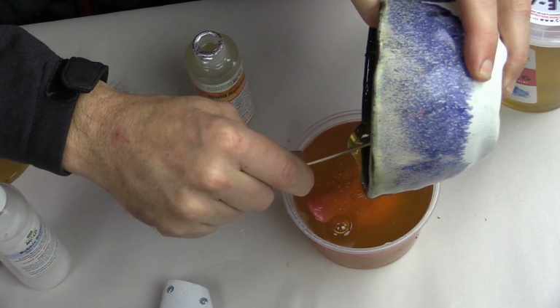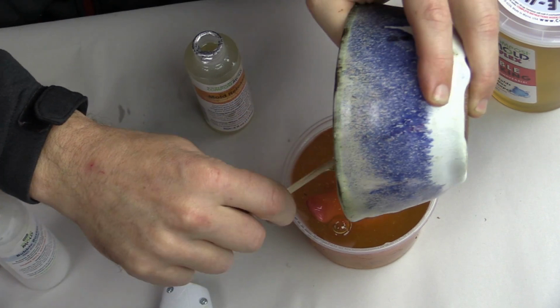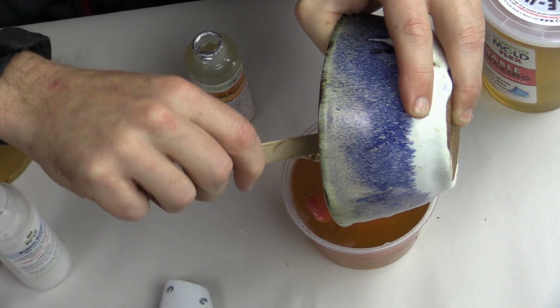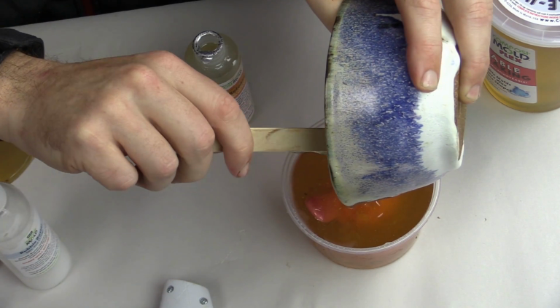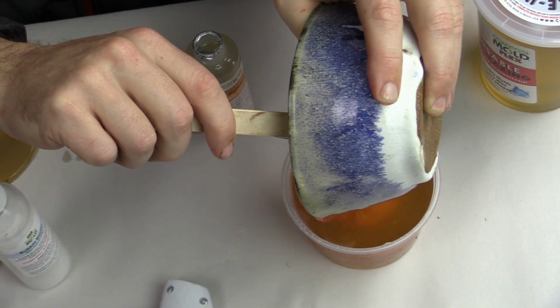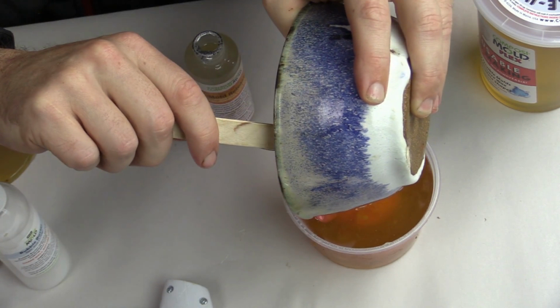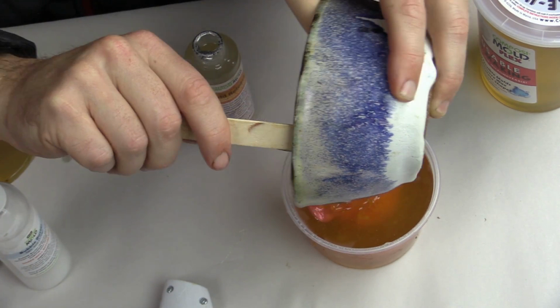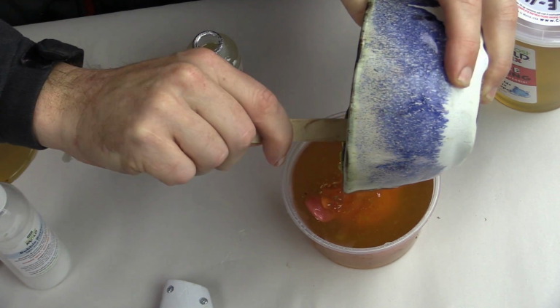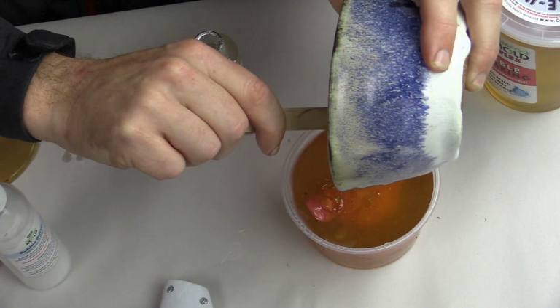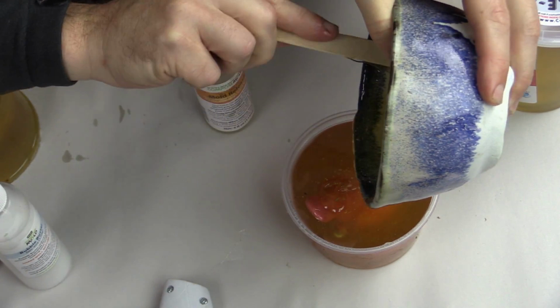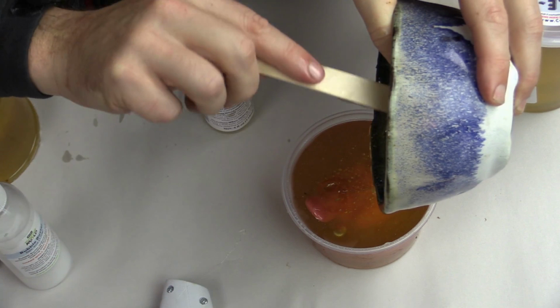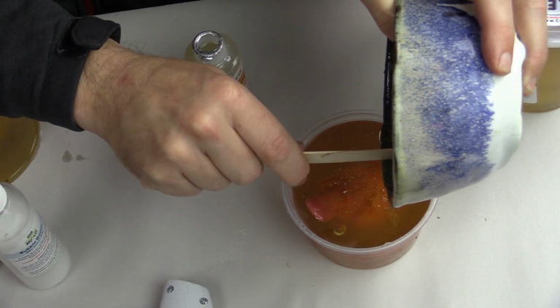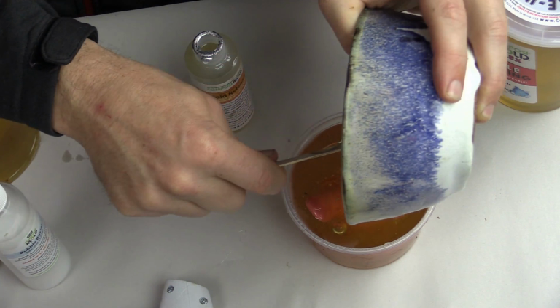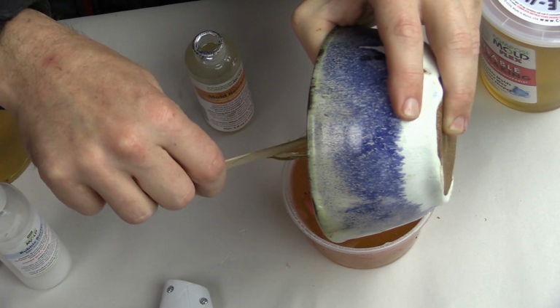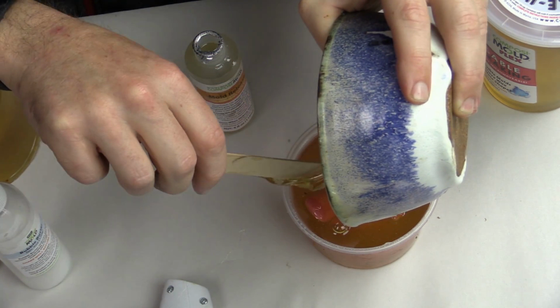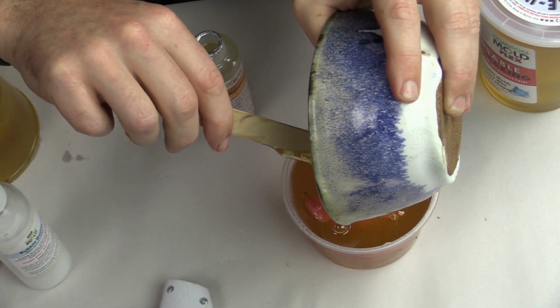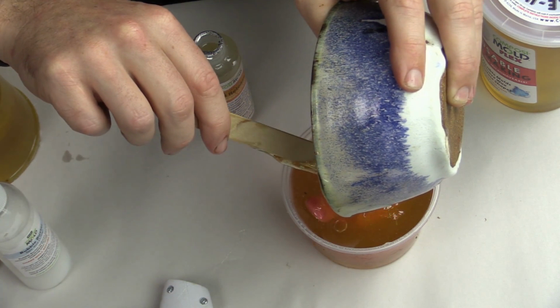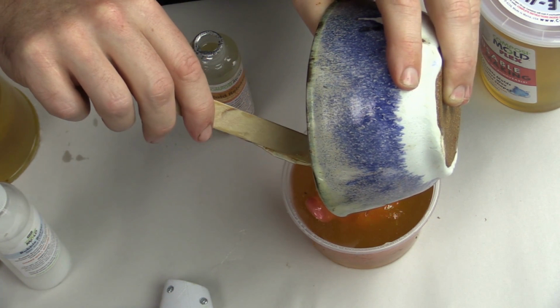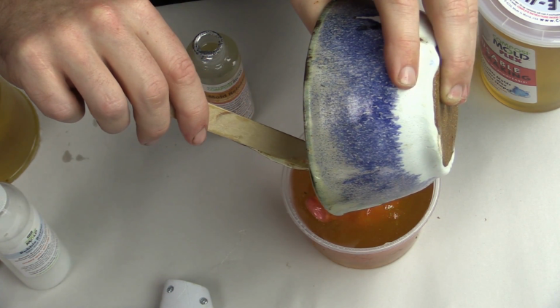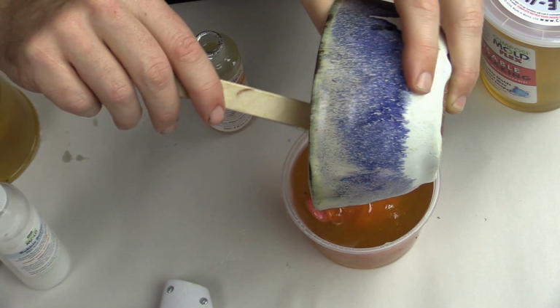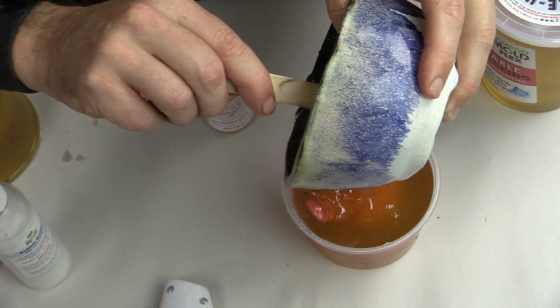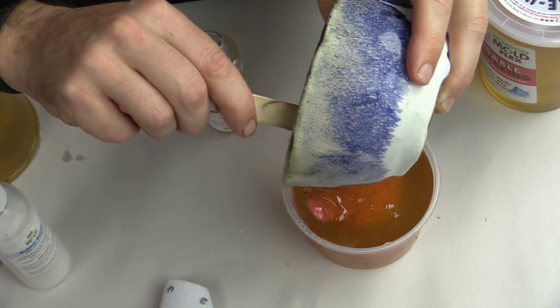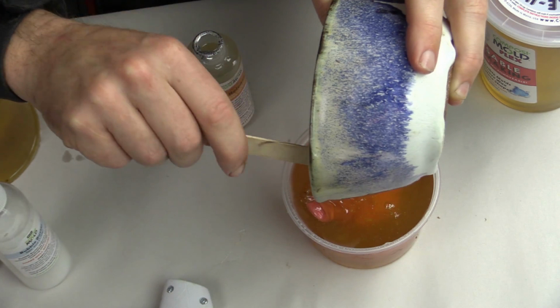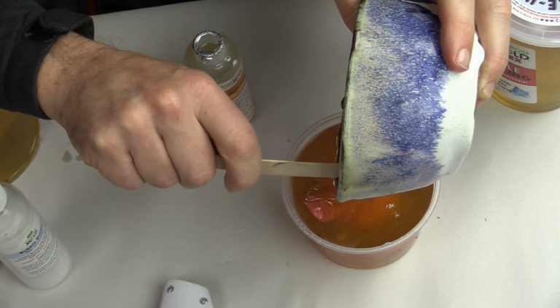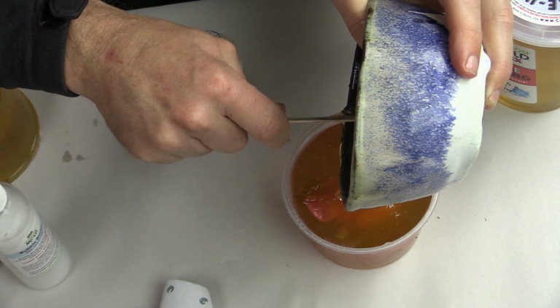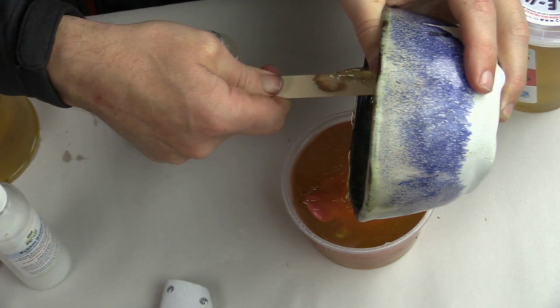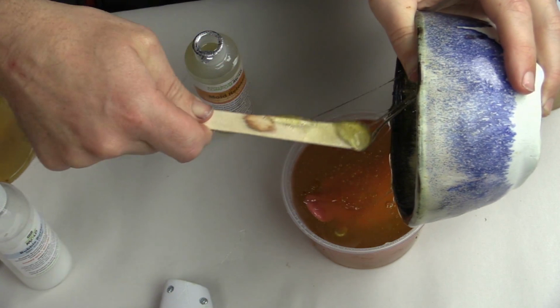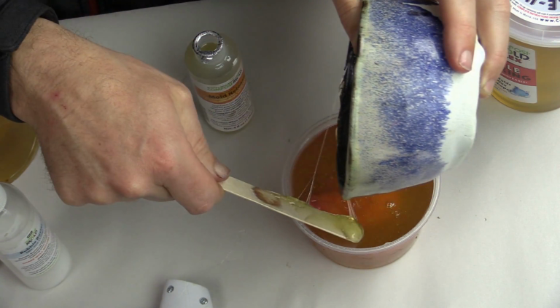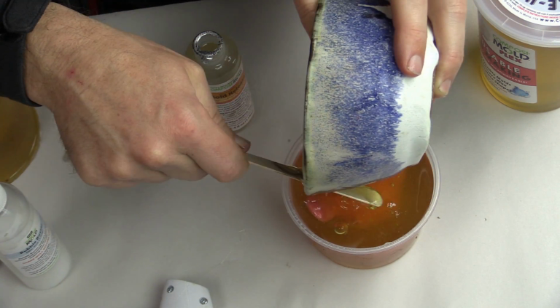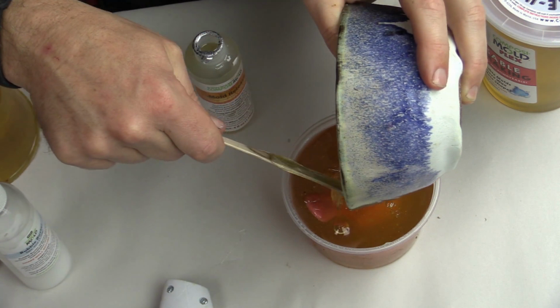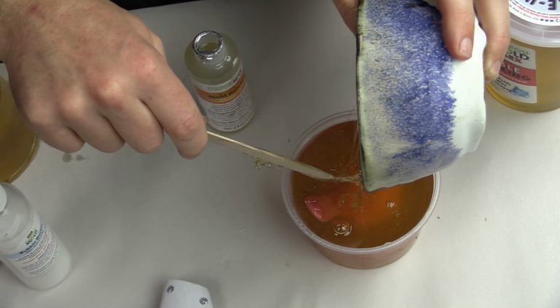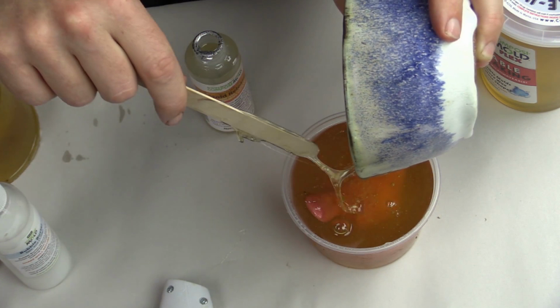Composimold cools to solidify. To solidify this mold, all we need to do is leave it out and it will go back to its rubbery state. To speed up the process, we can stick it in the refrigerator or freezer, and you can have a mold about this size done in about 45 minutes.